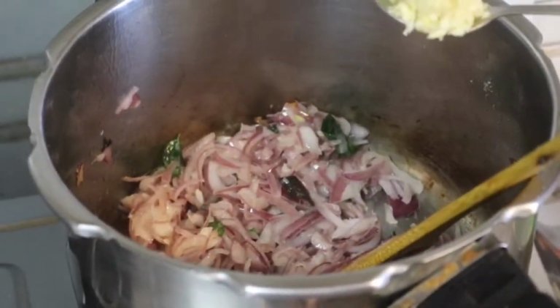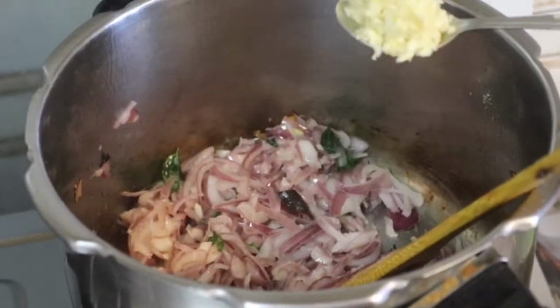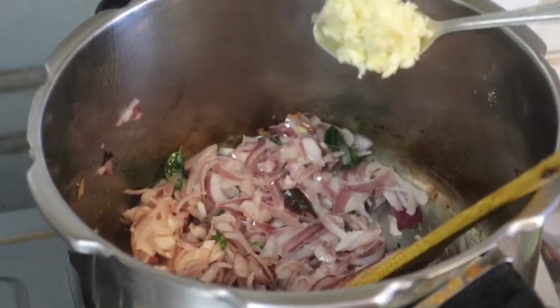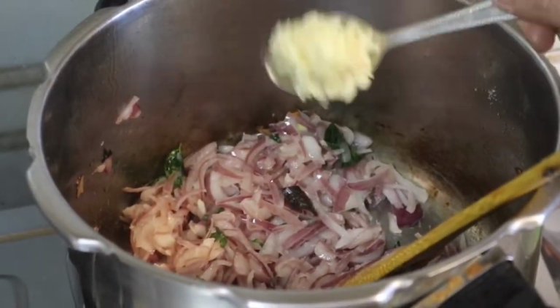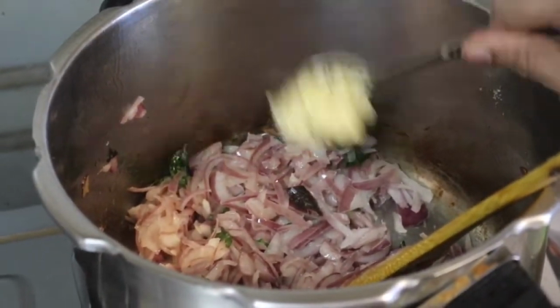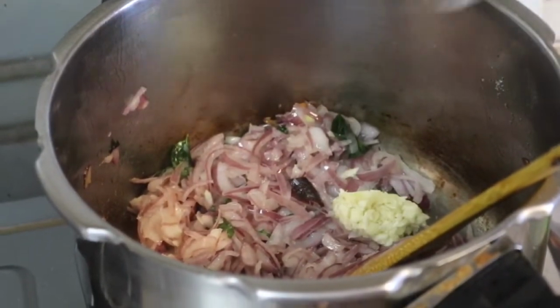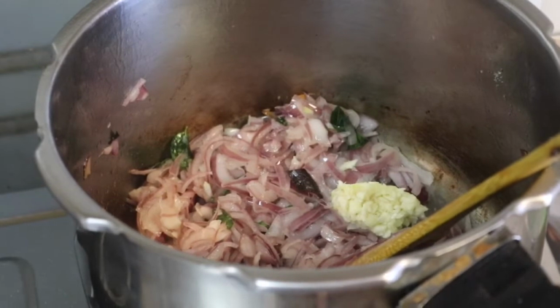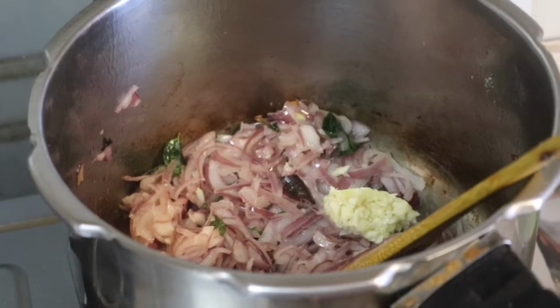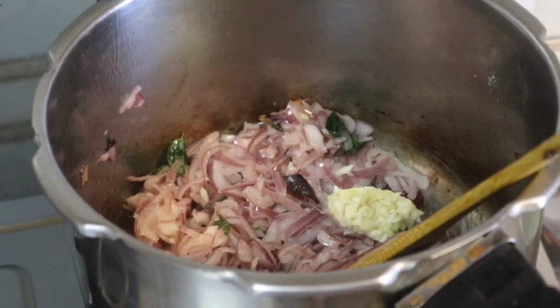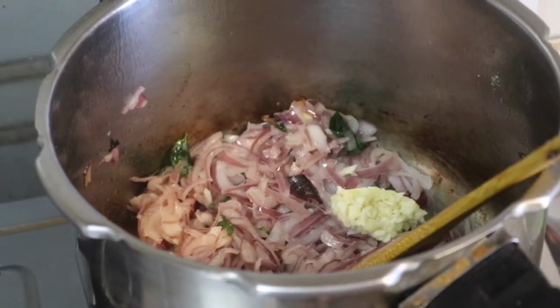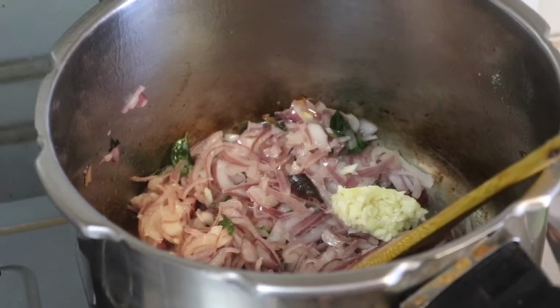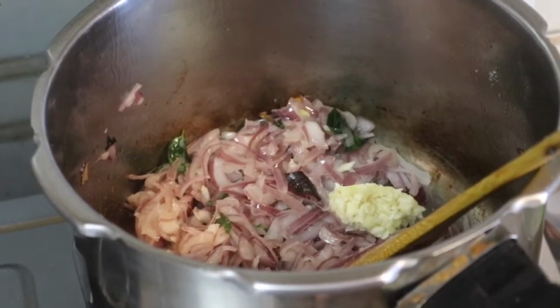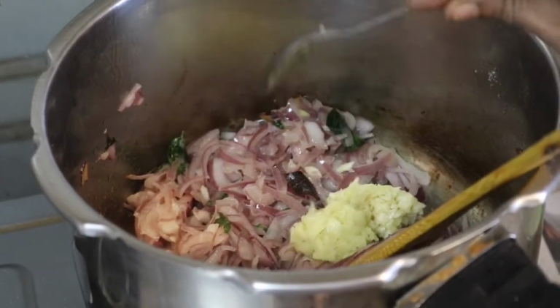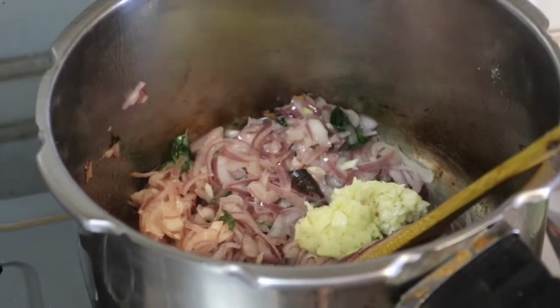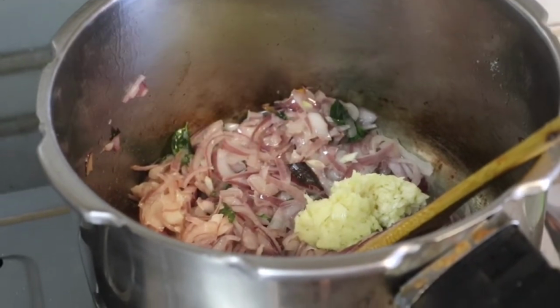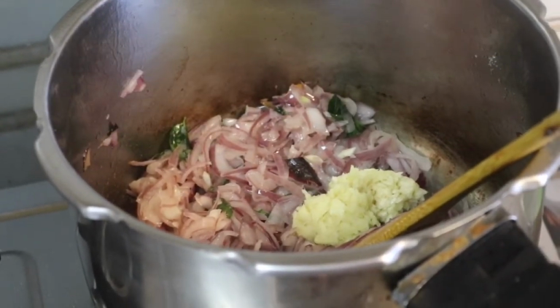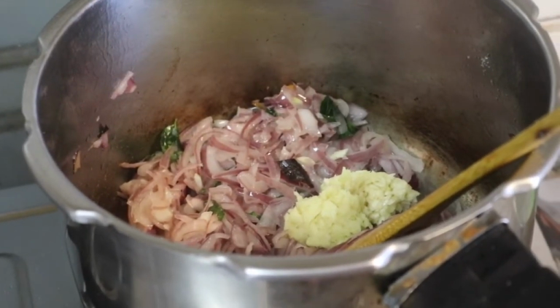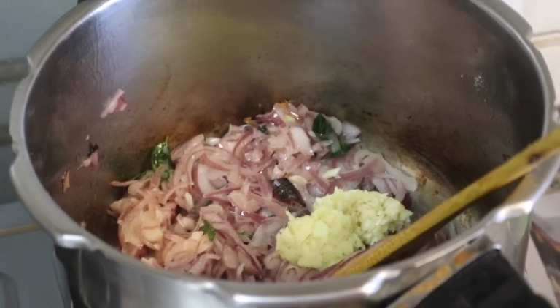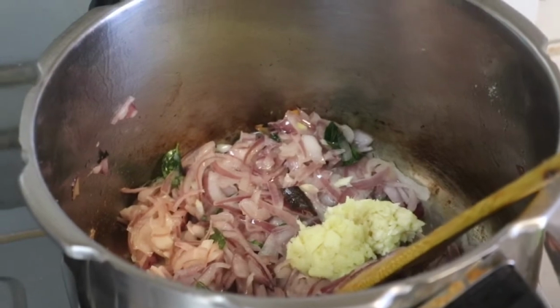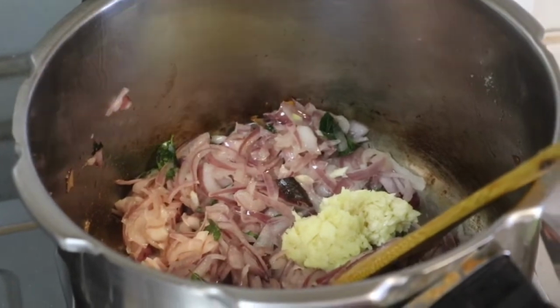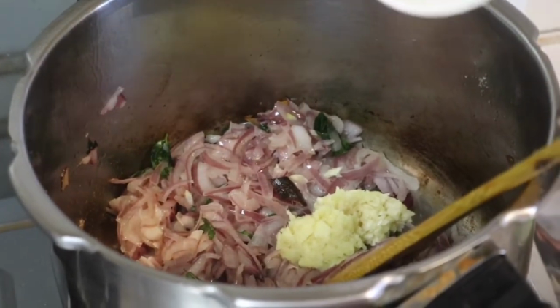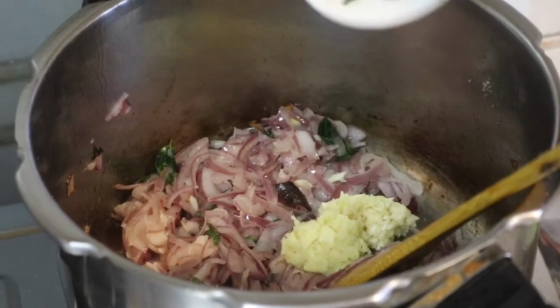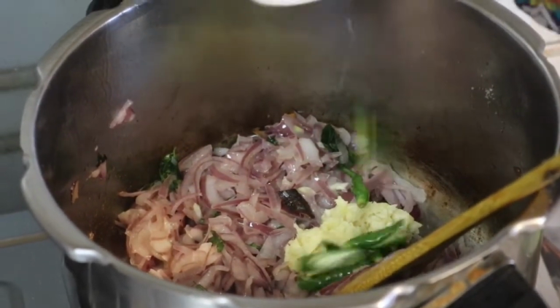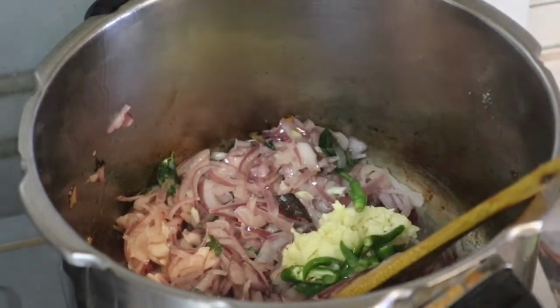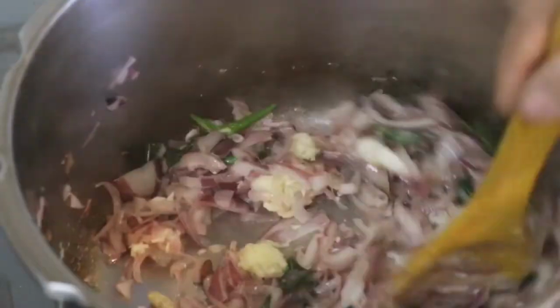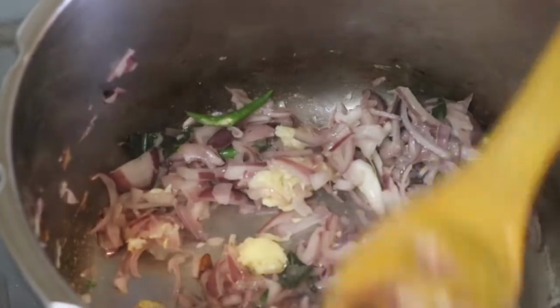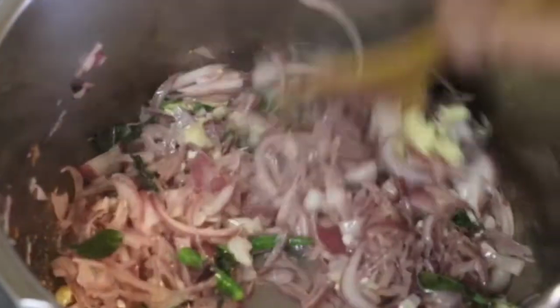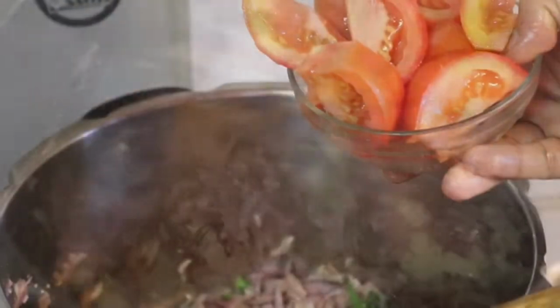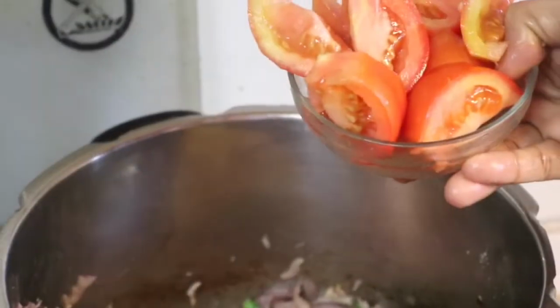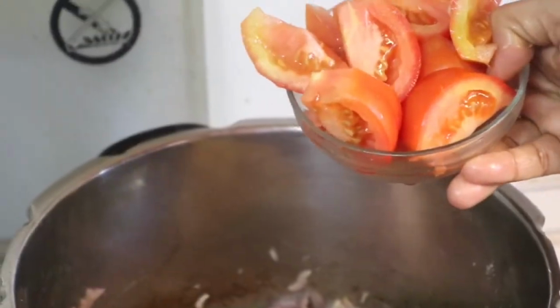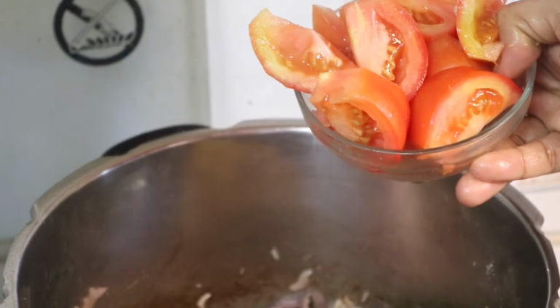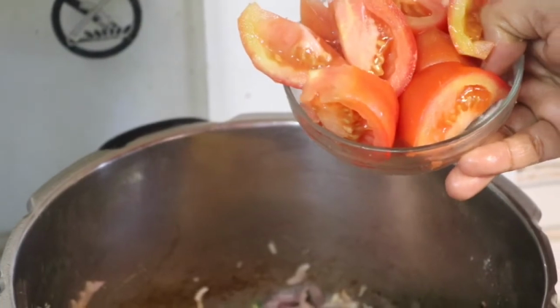Add ginger paste and garlic paste. Then add green chili, salt, saute it, and add tomato powder.